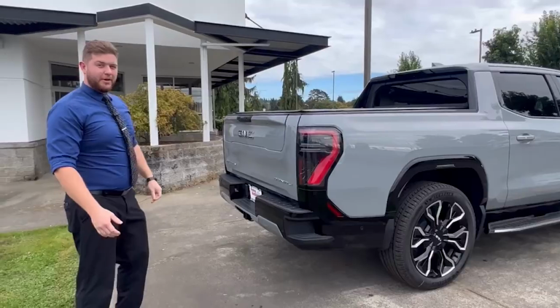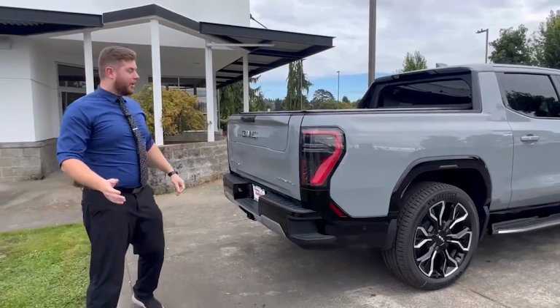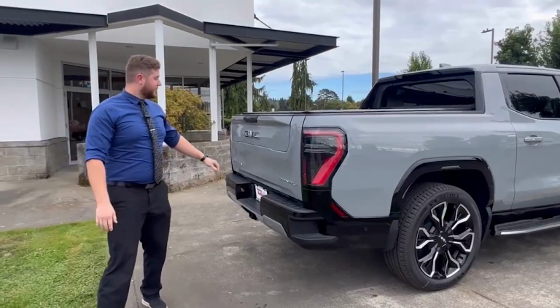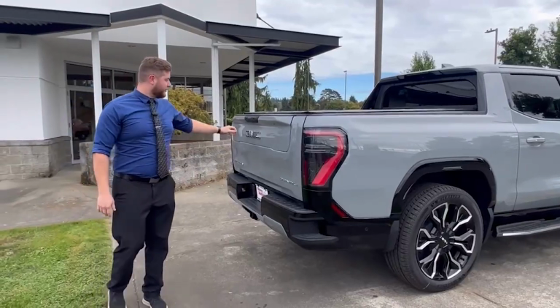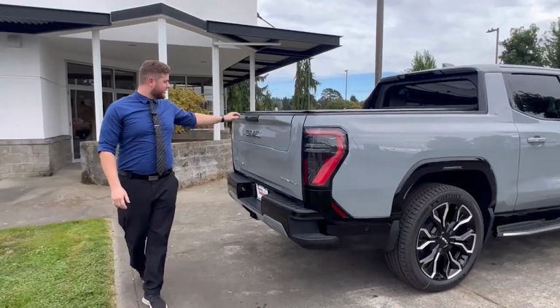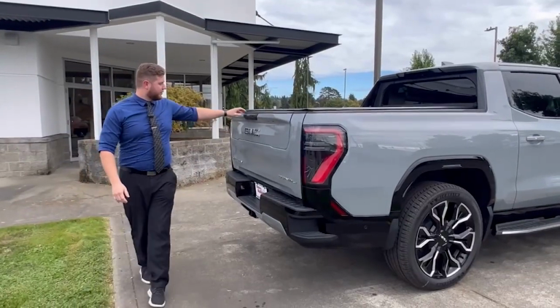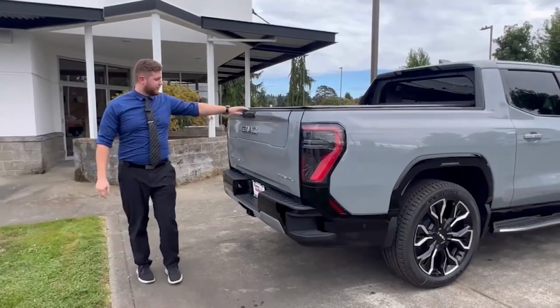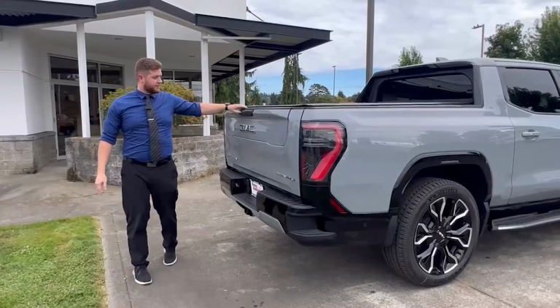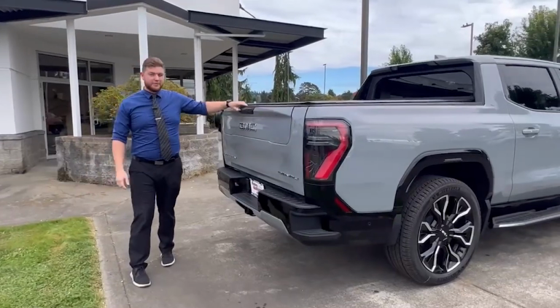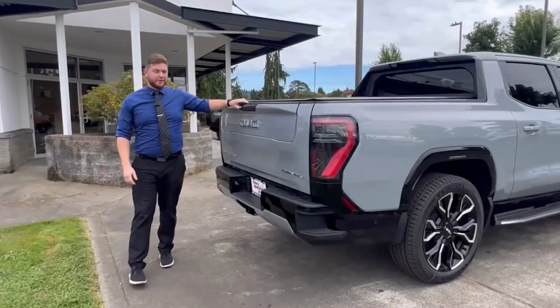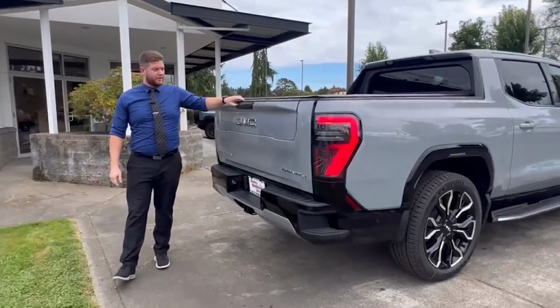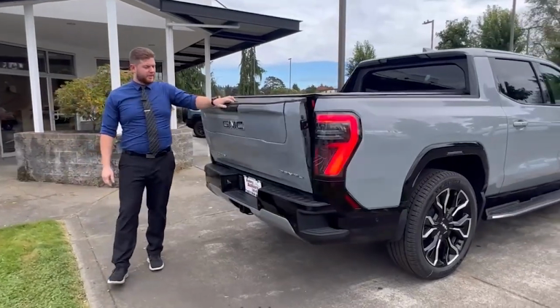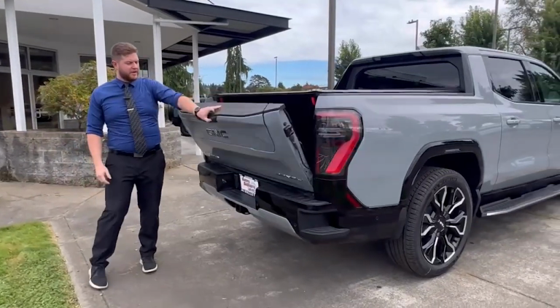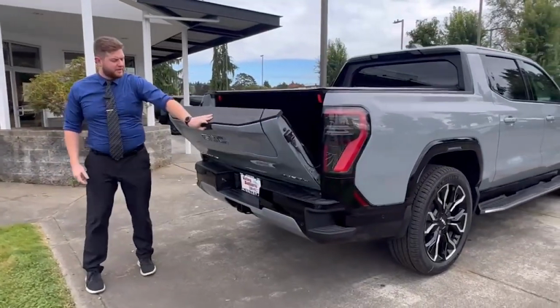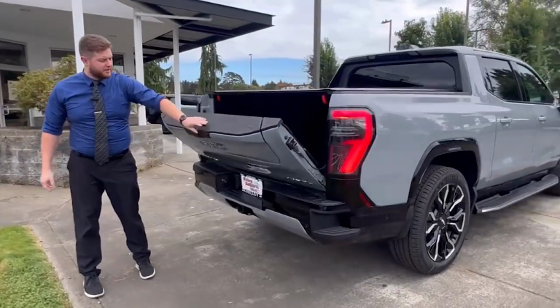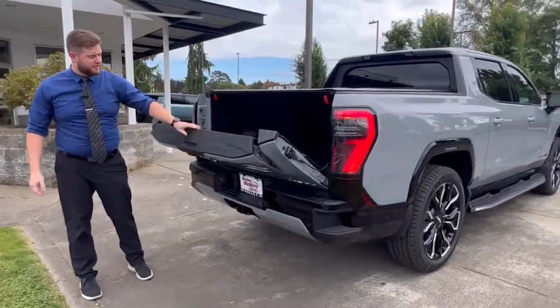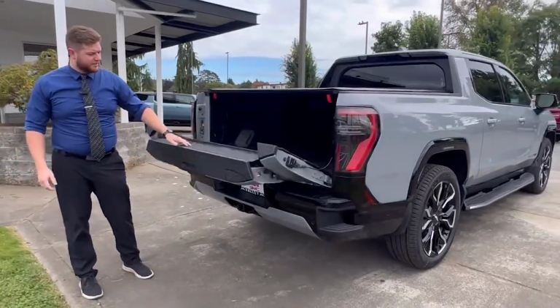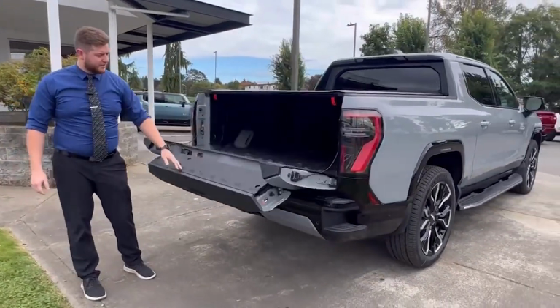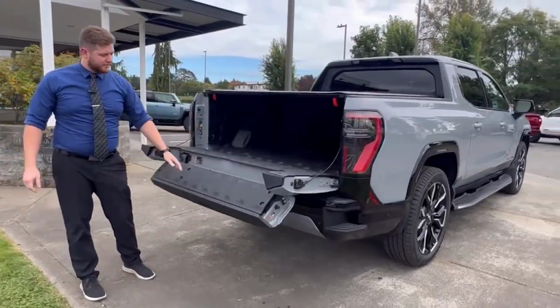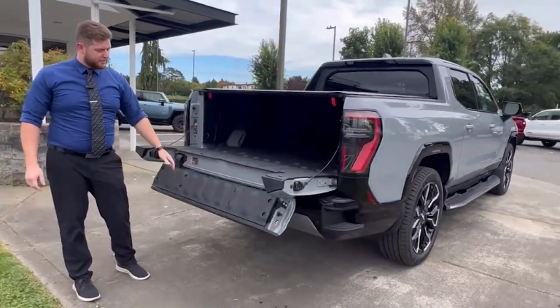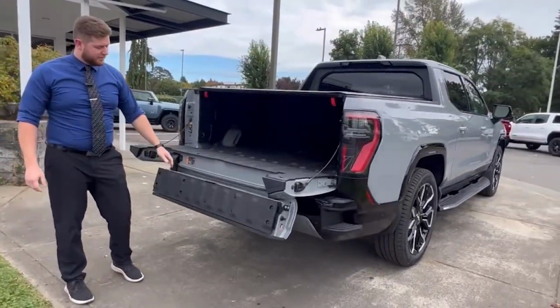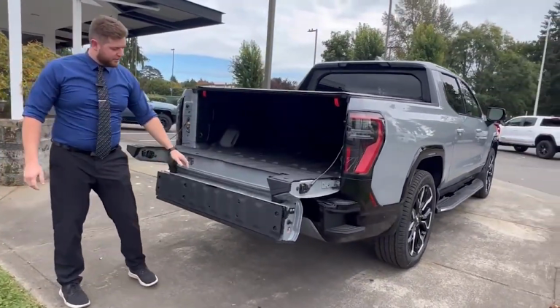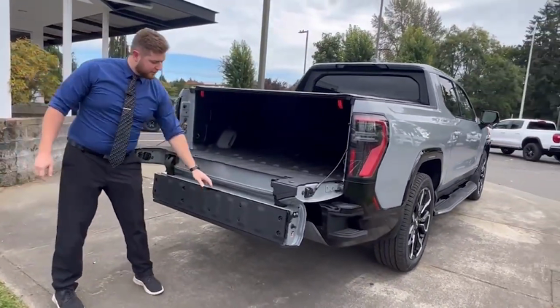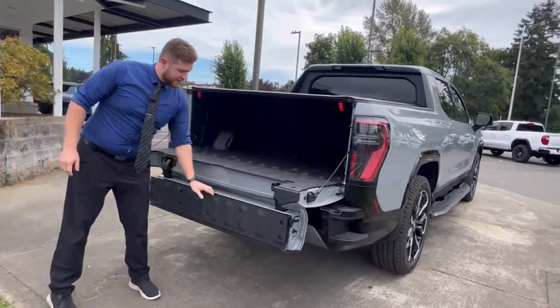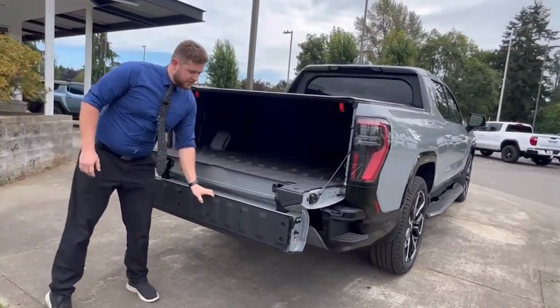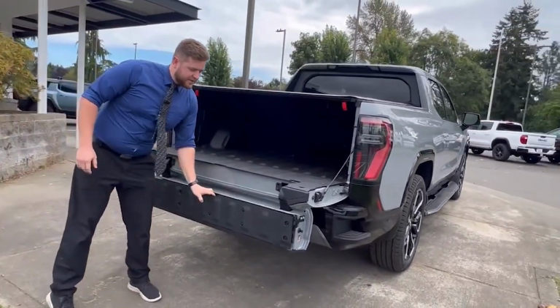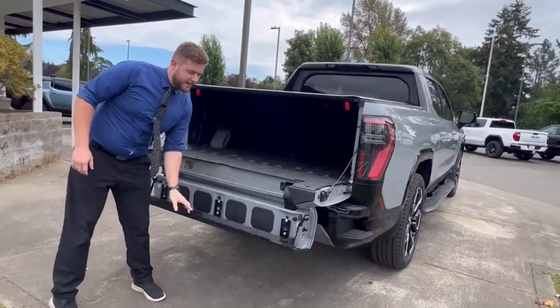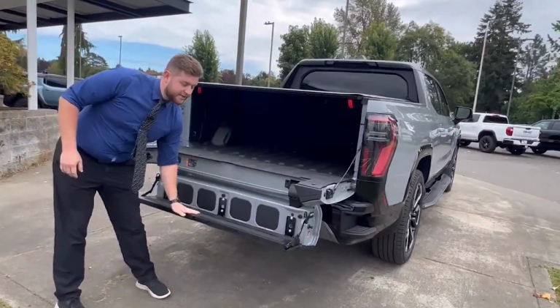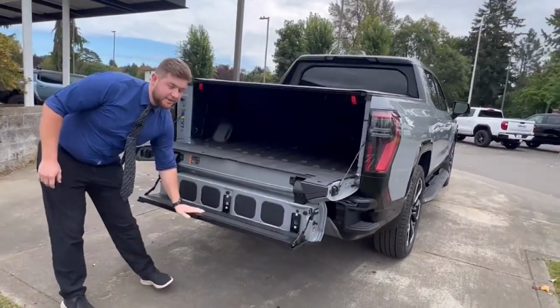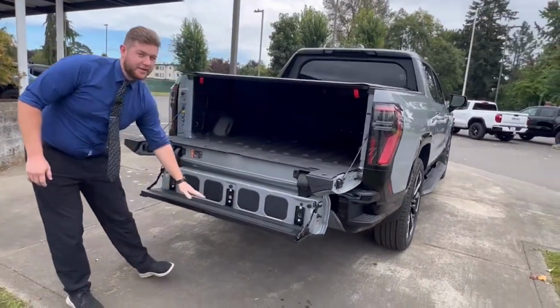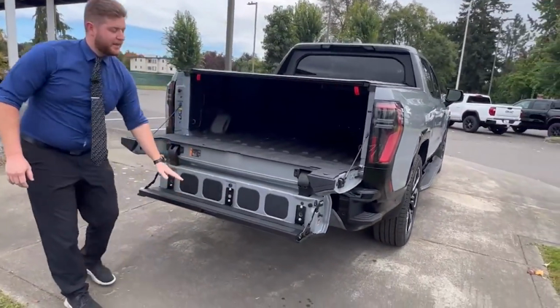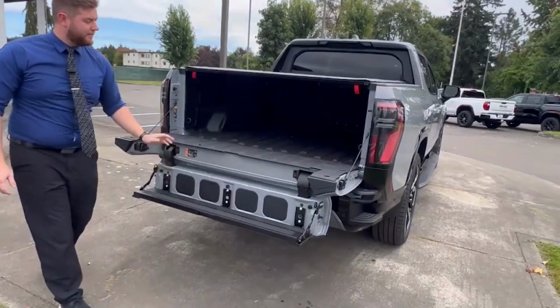All Edition 1s come with our exclusive multi-pro tailgate, which allows for easy access into the bed.